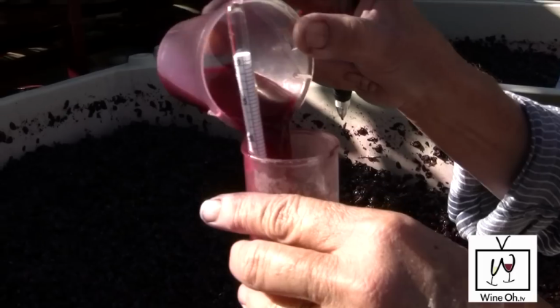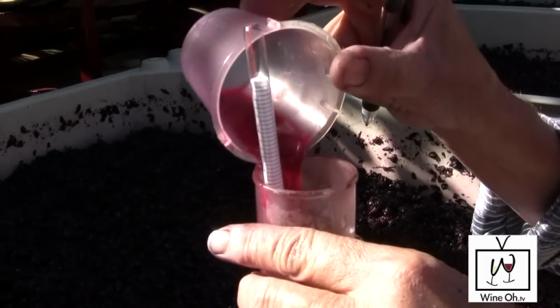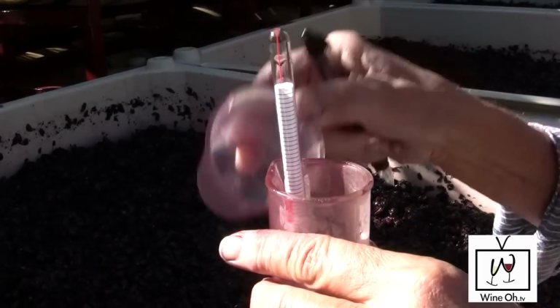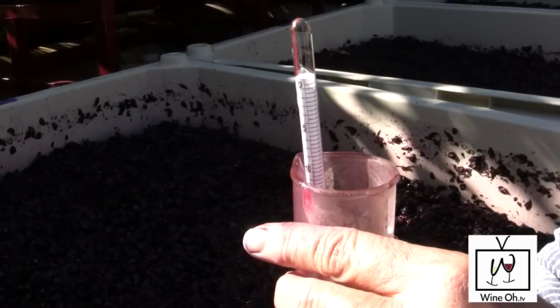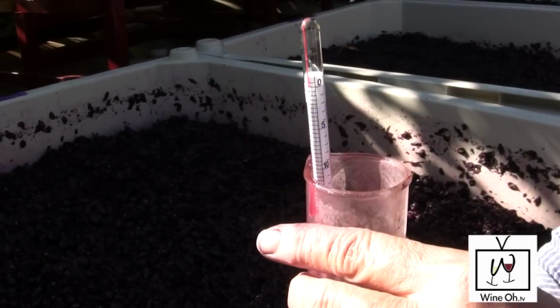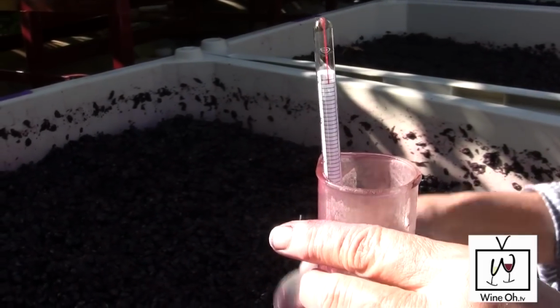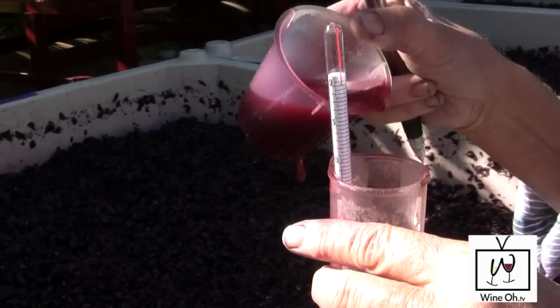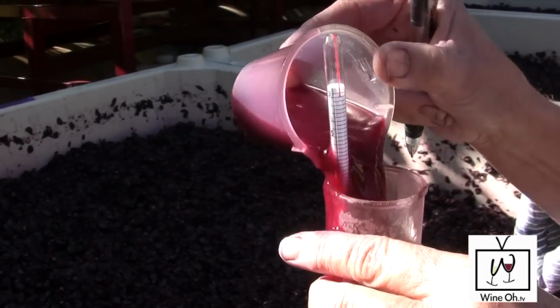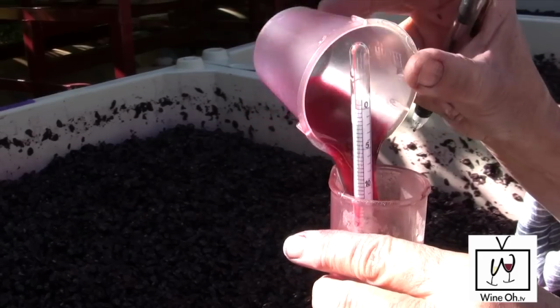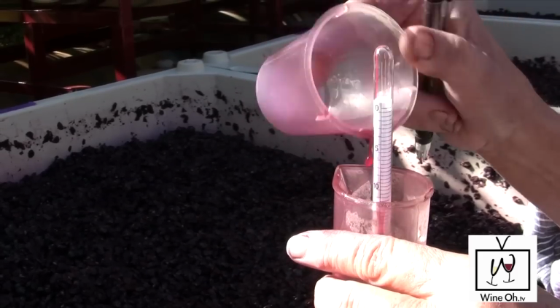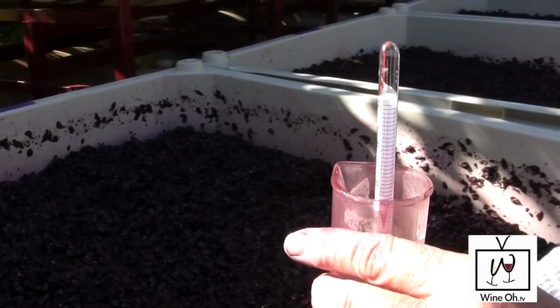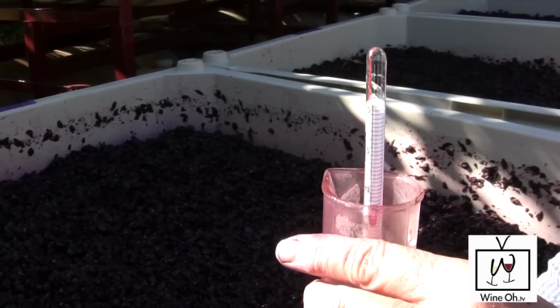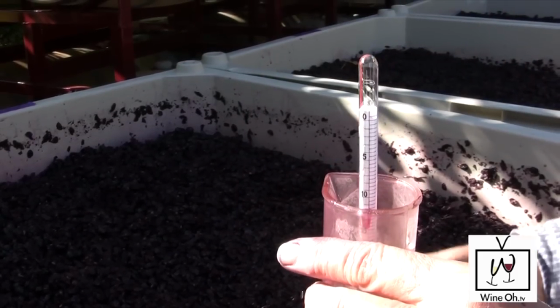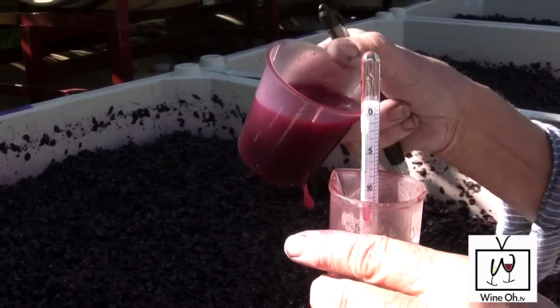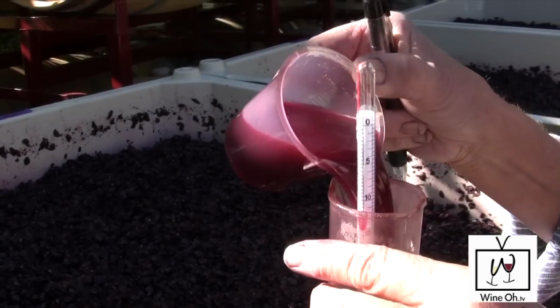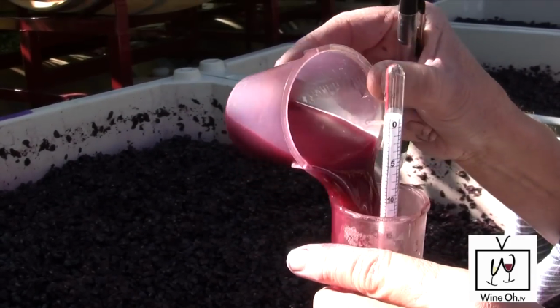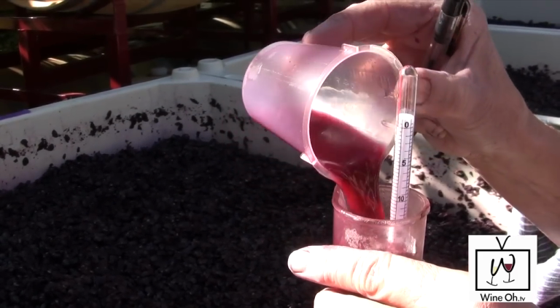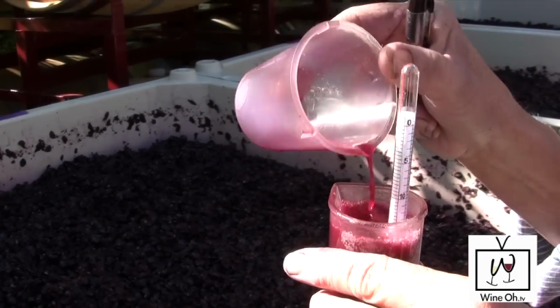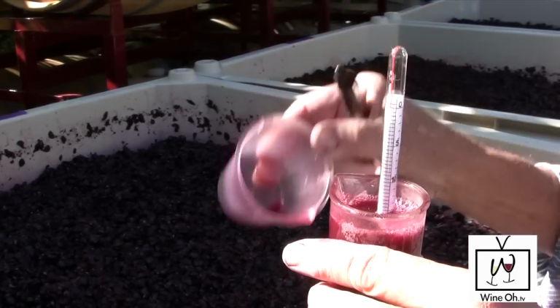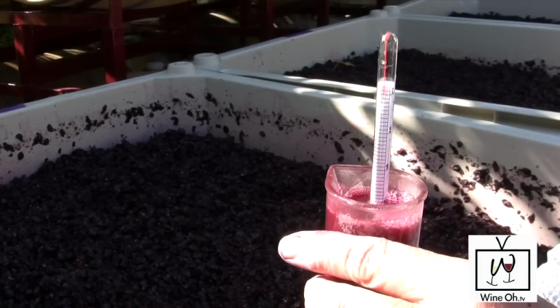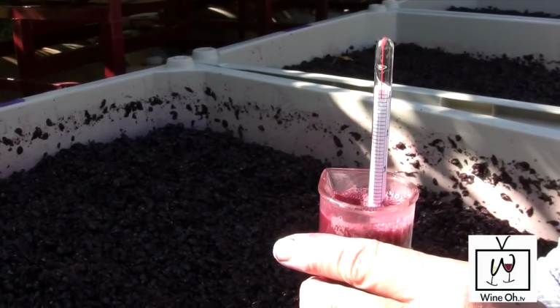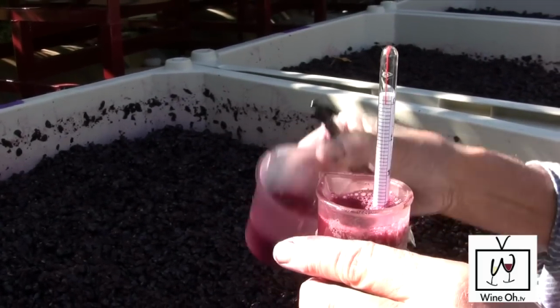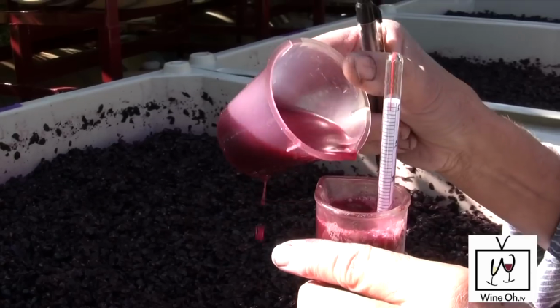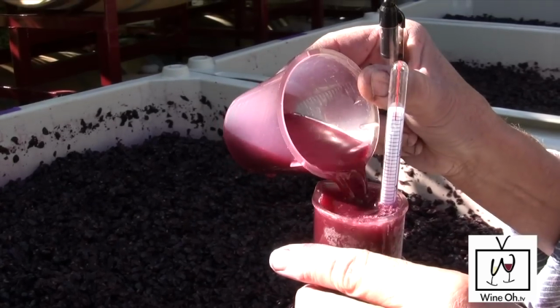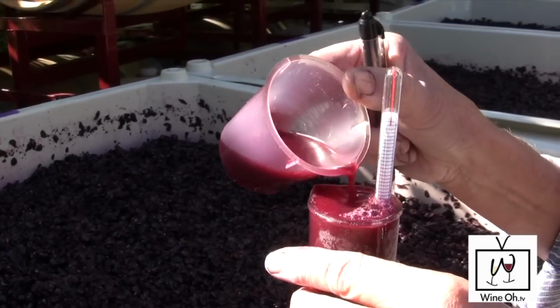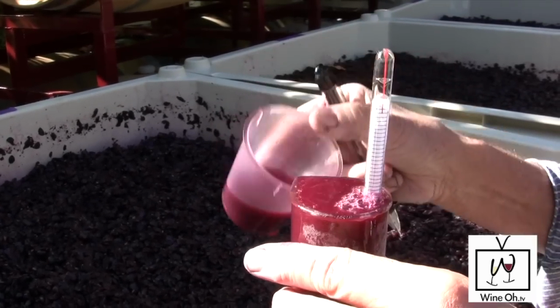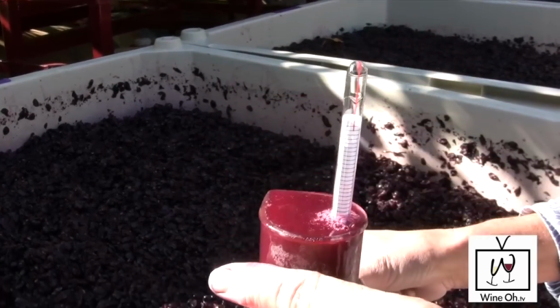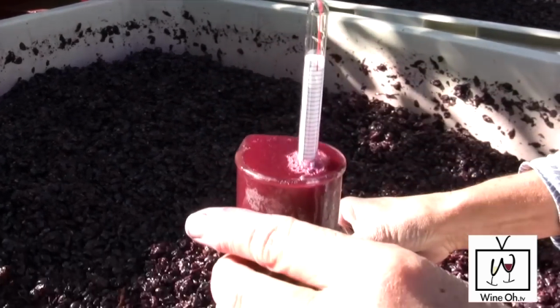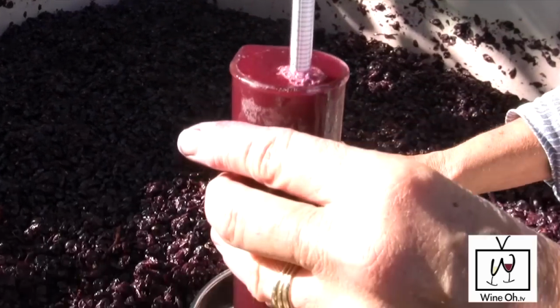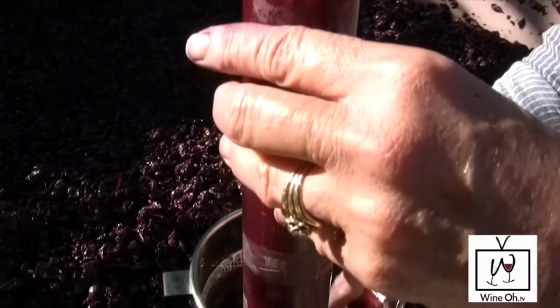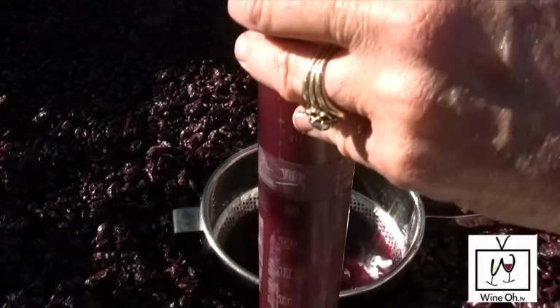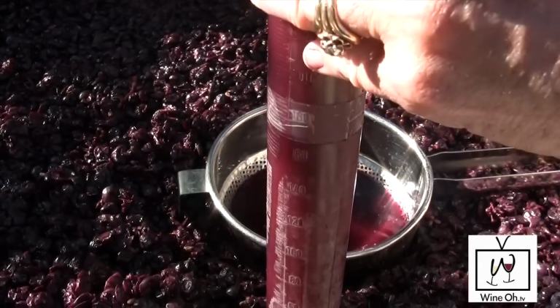This is what we do at least once, if not several times a day — we measure the approximate amount of sugar still left in the juice. This is the way that we track the fermentation, and then we also track what it tastes like.